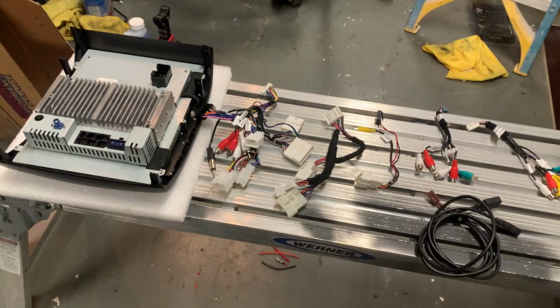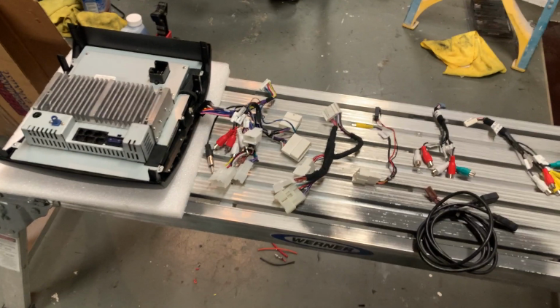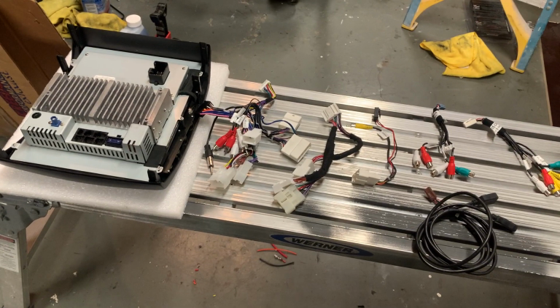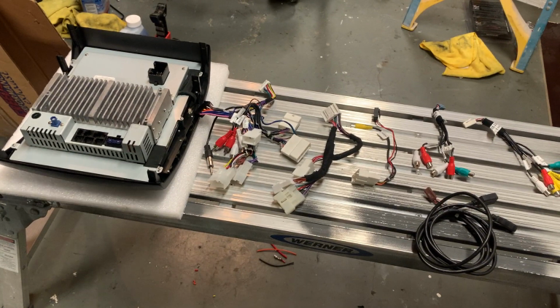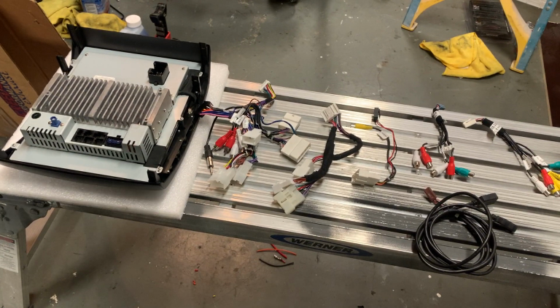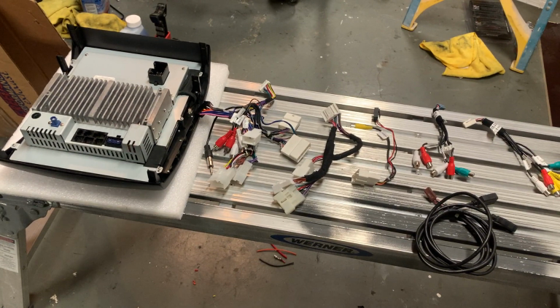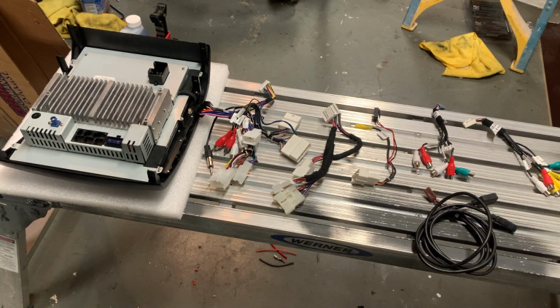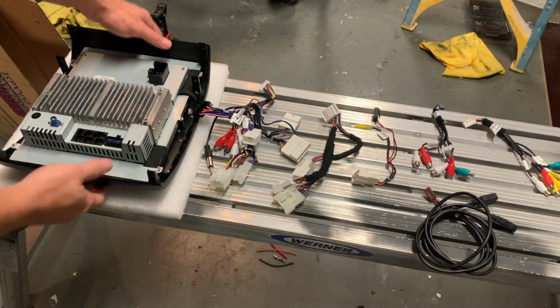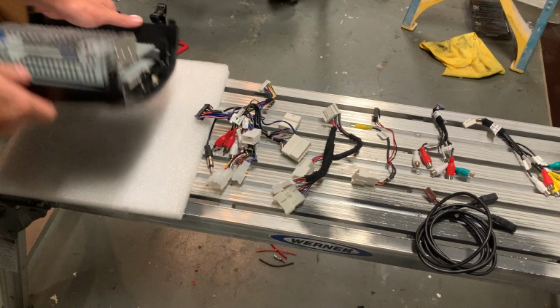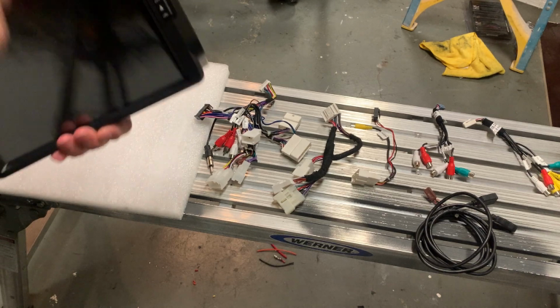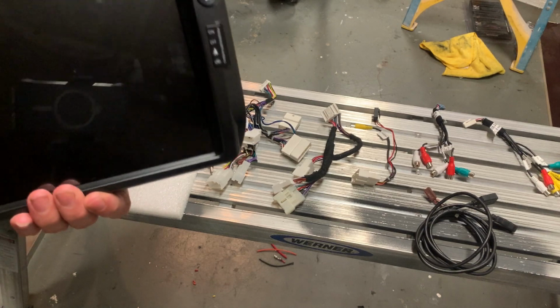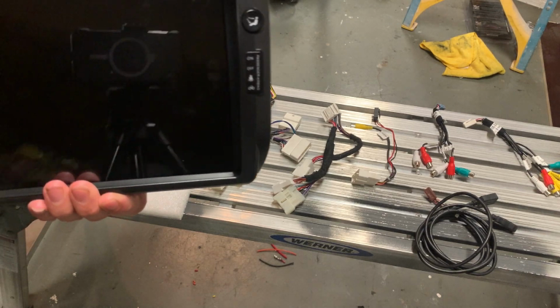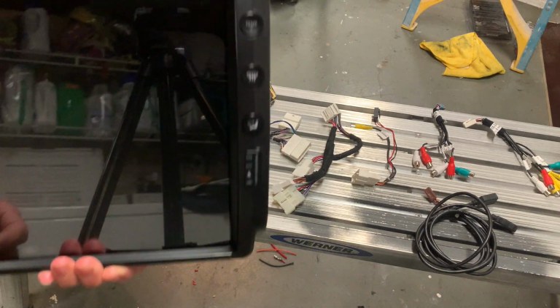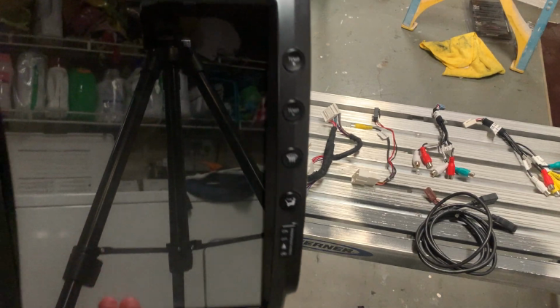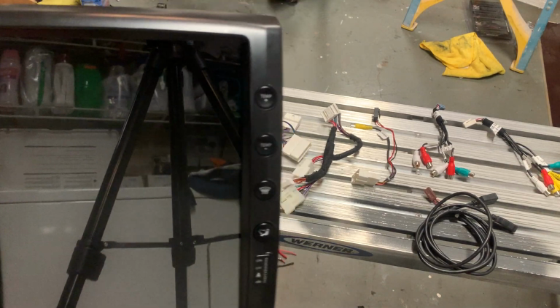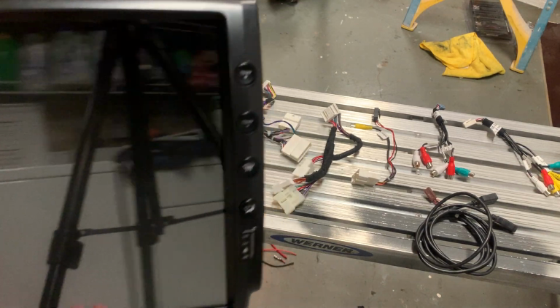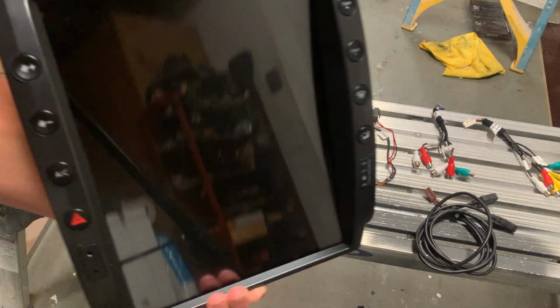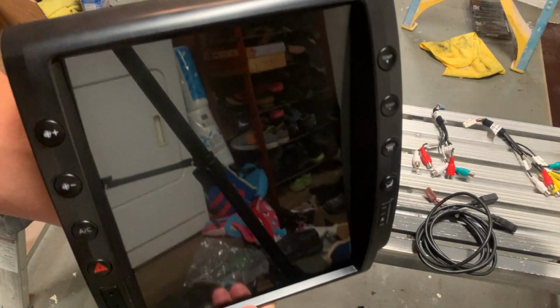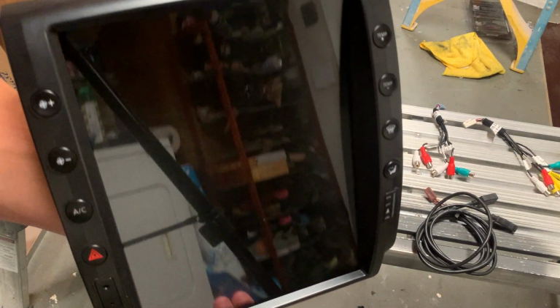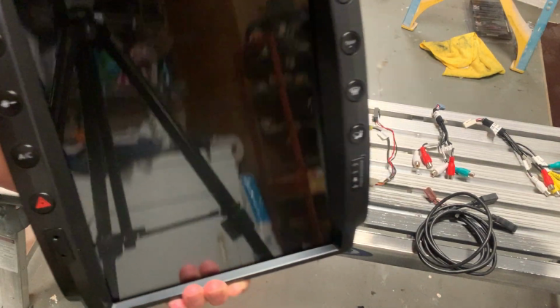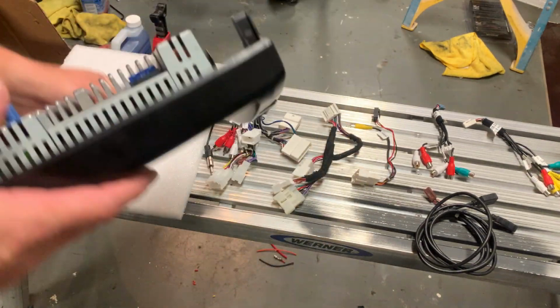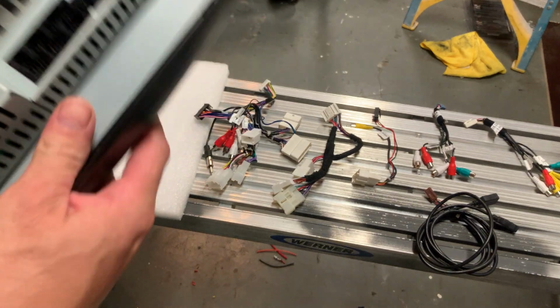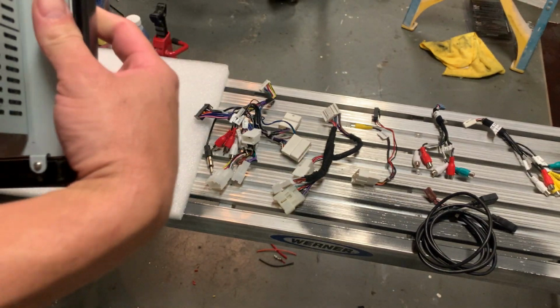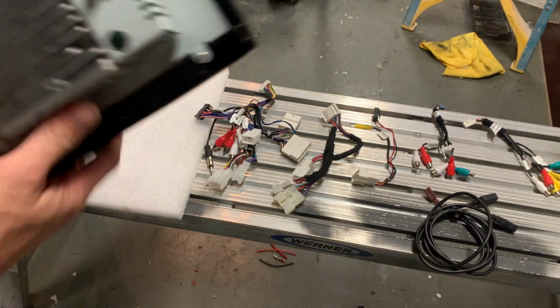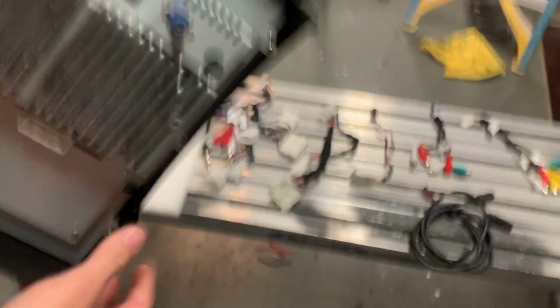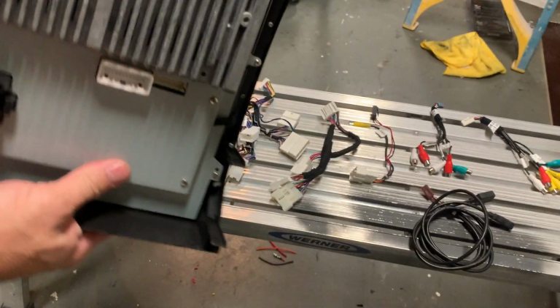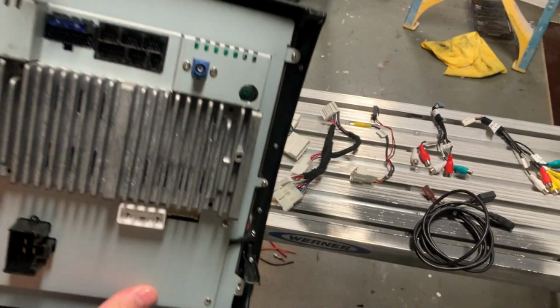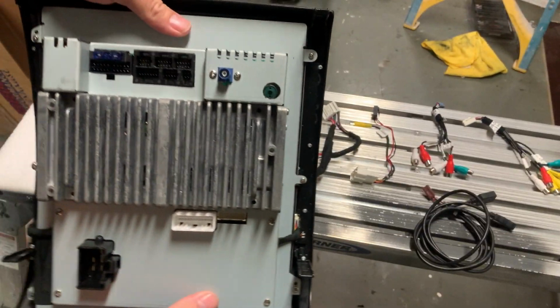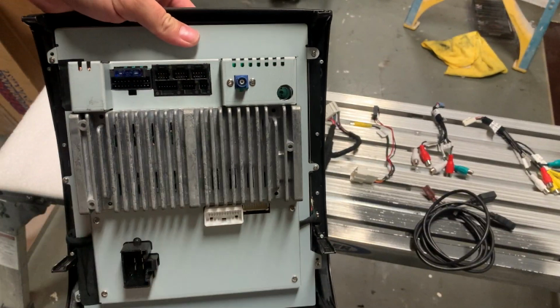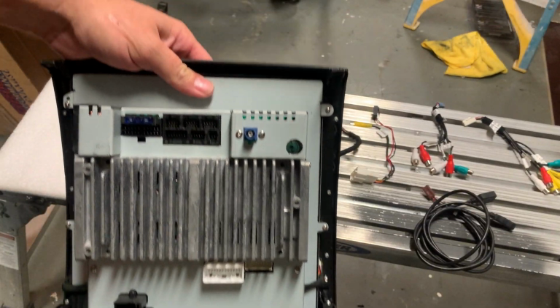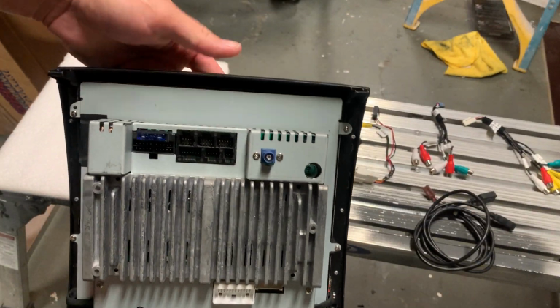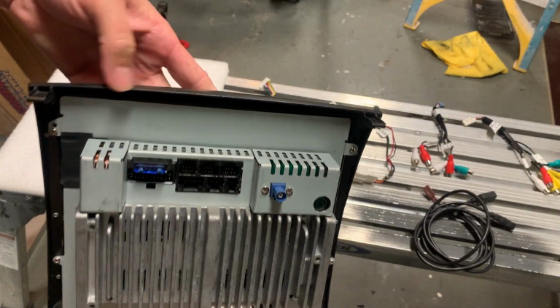This is the unit front, a good close-up look. And this is the back — trying to do this on this camera here.